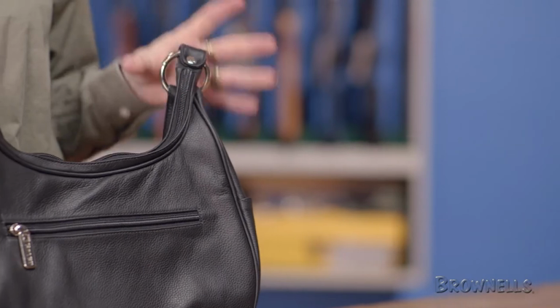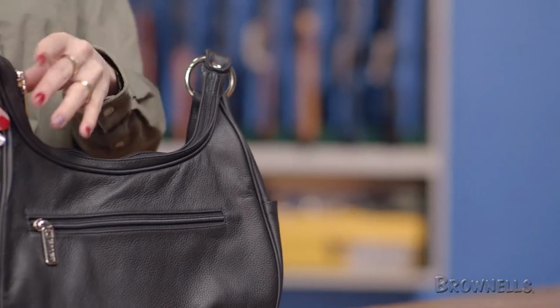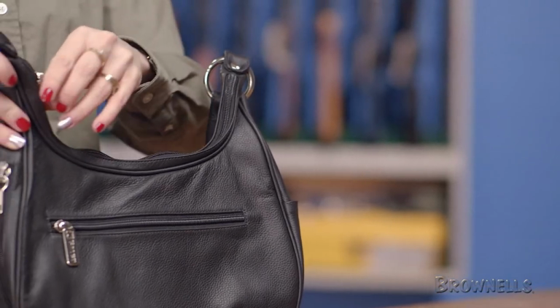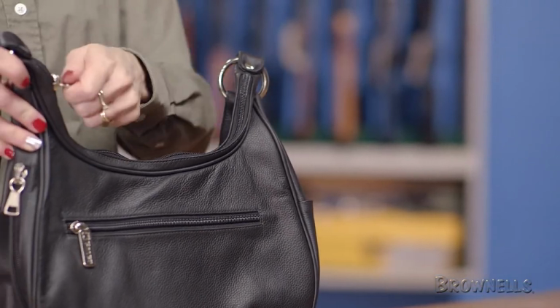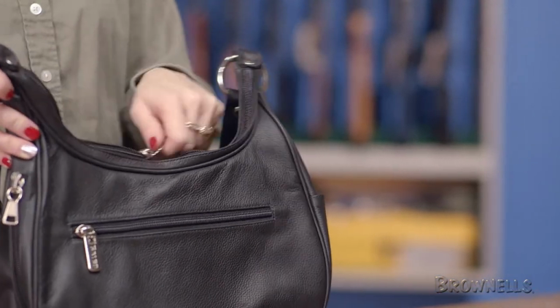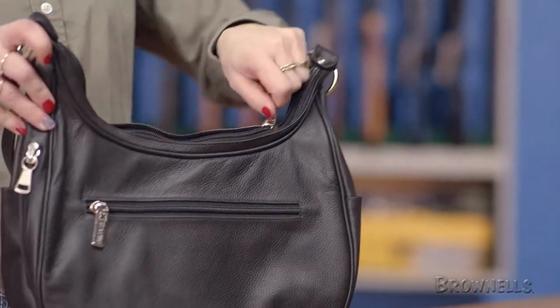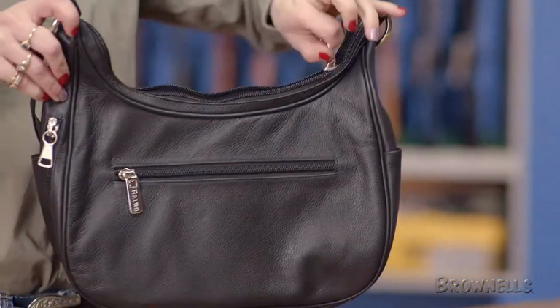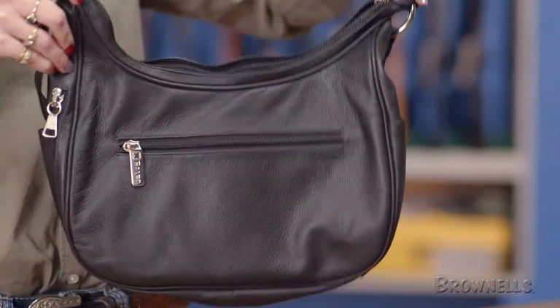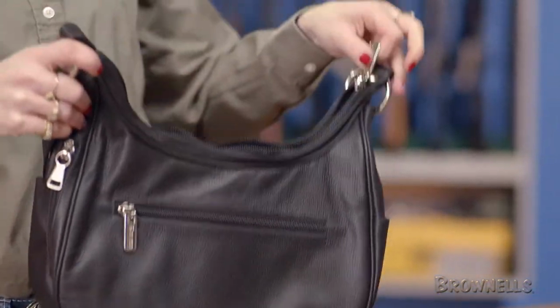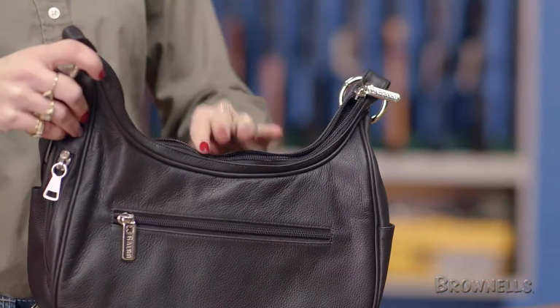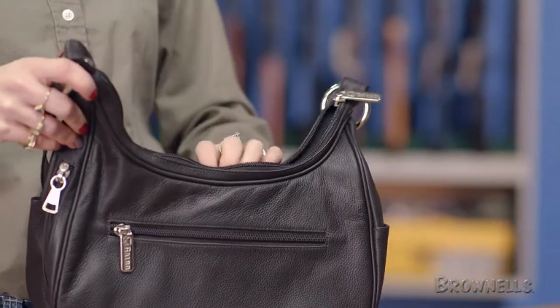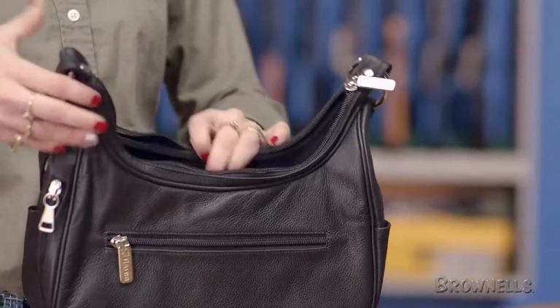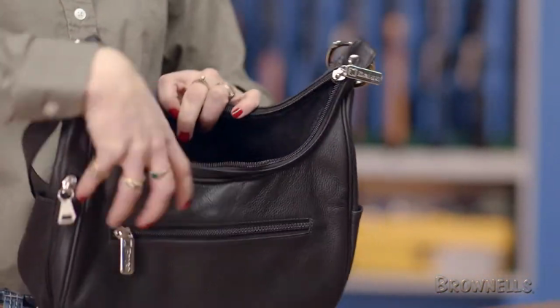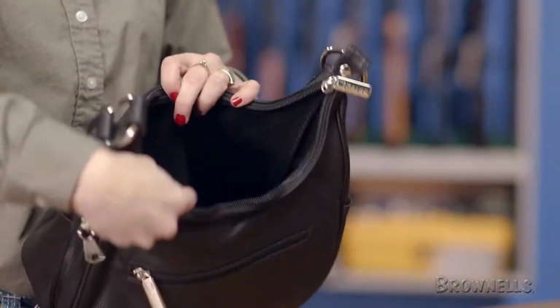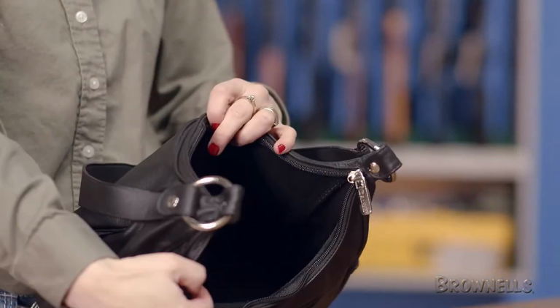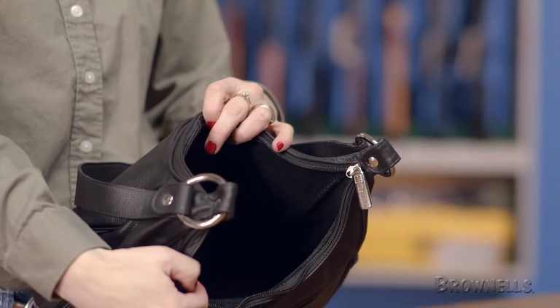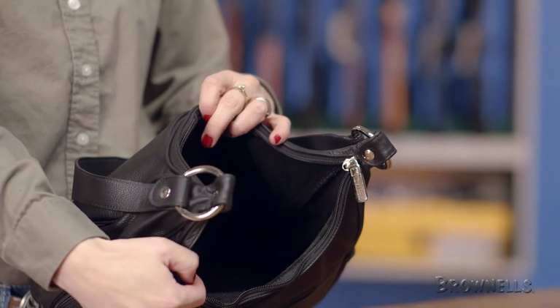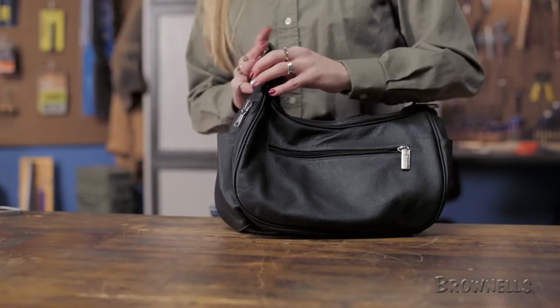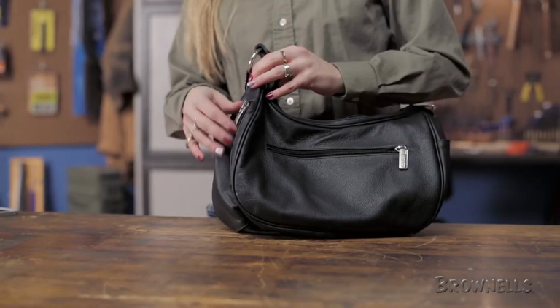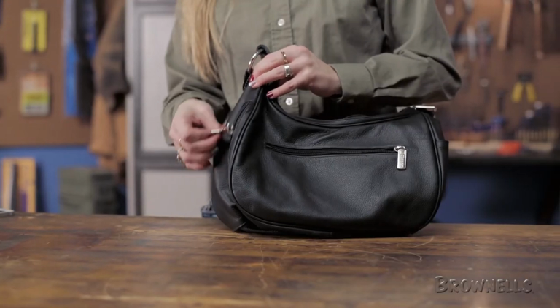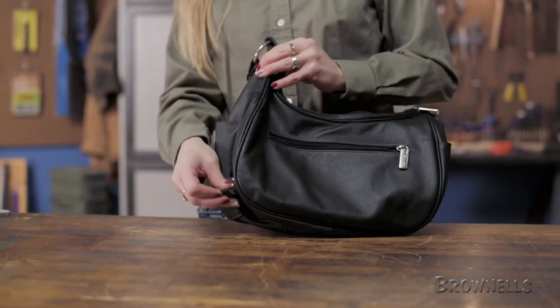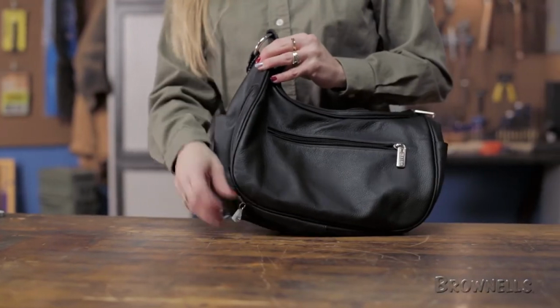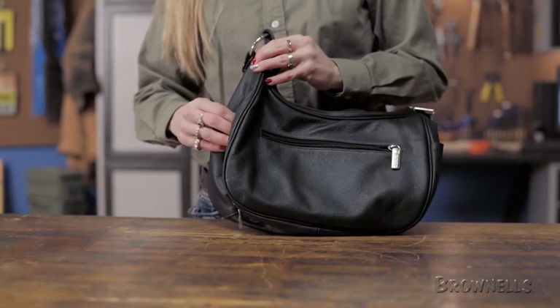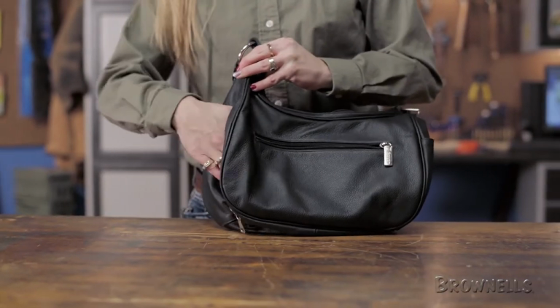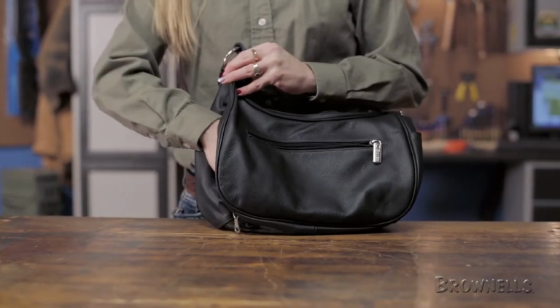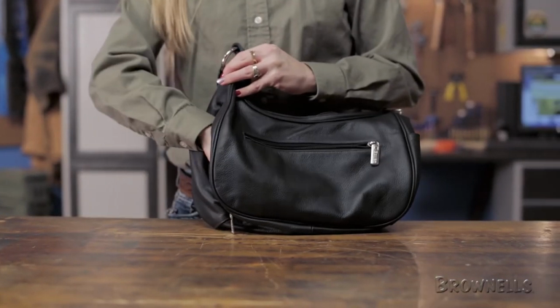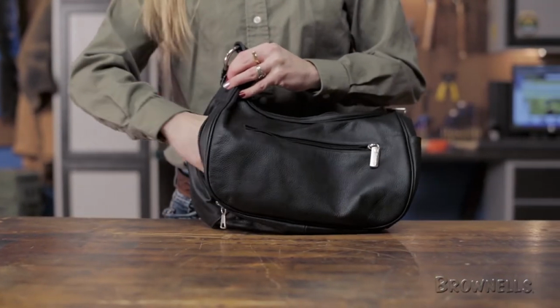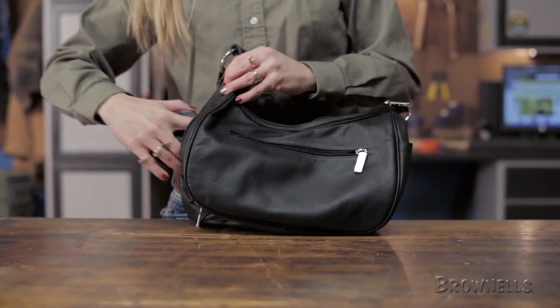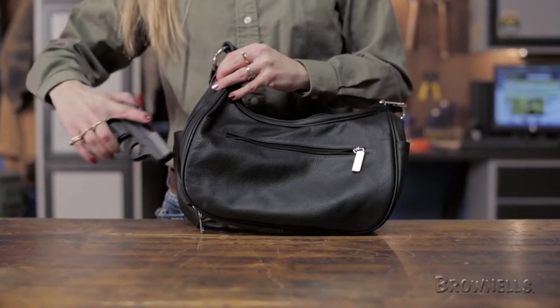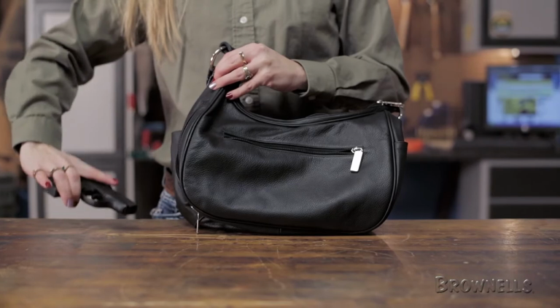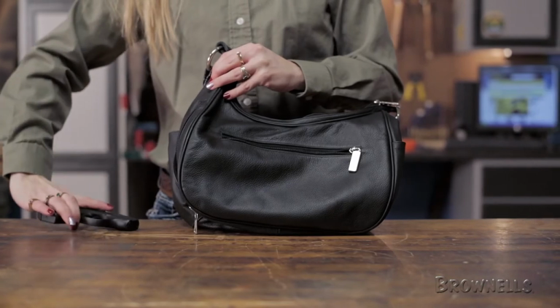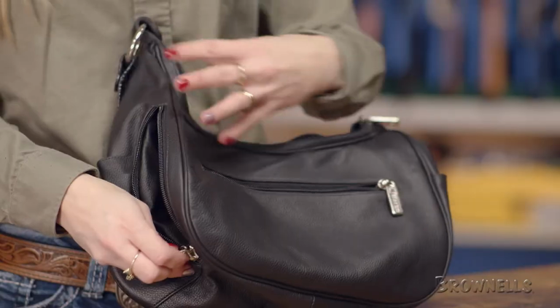The Dyna is a soft-style bag with a zippered main compartment, a zippered outer compartment, and a pouch-style pocket at each end. The self-contained side-entry holster compartment accommodates most large and small handguns and features a locking zipper like the other bags.